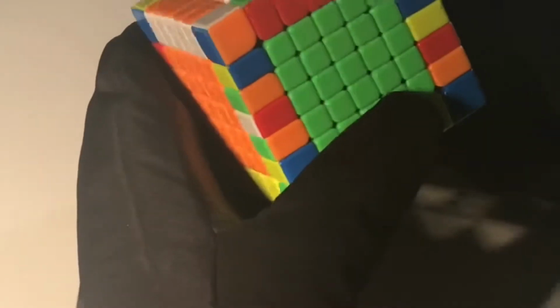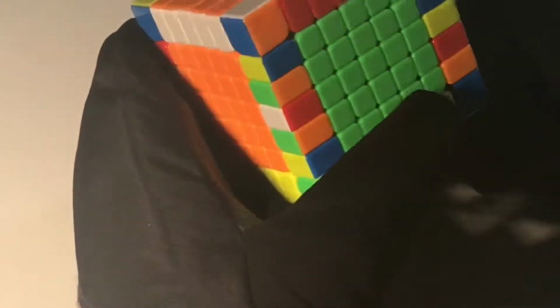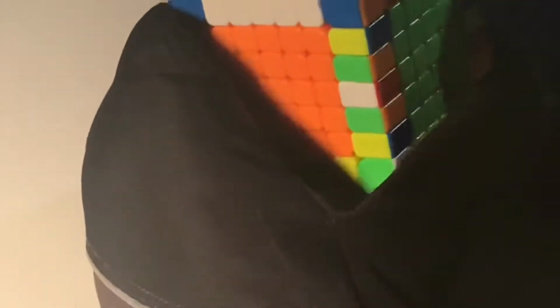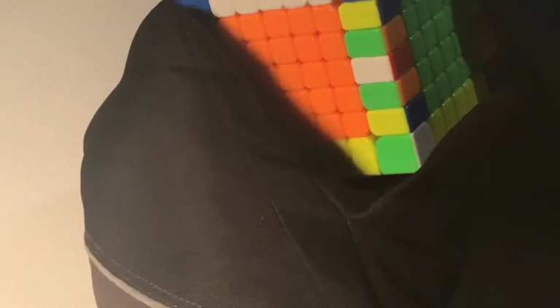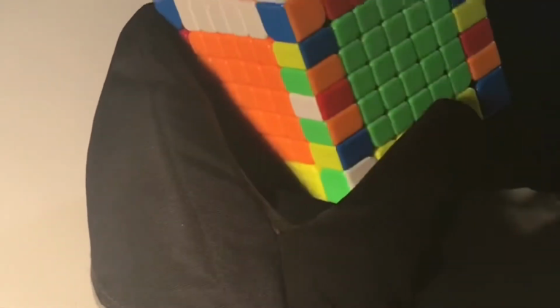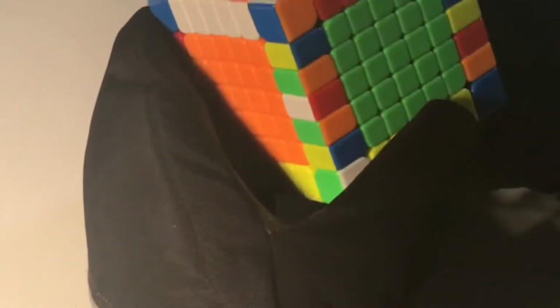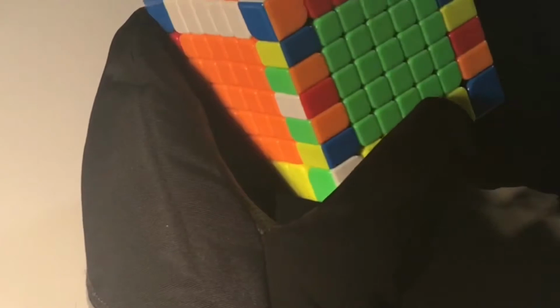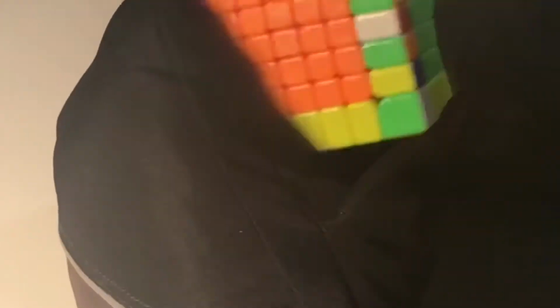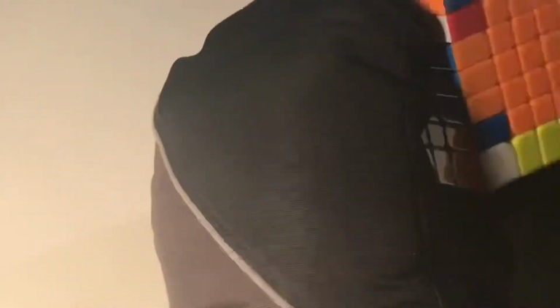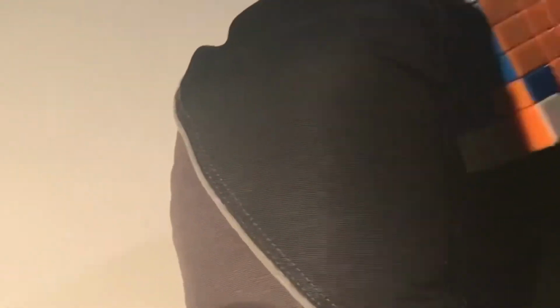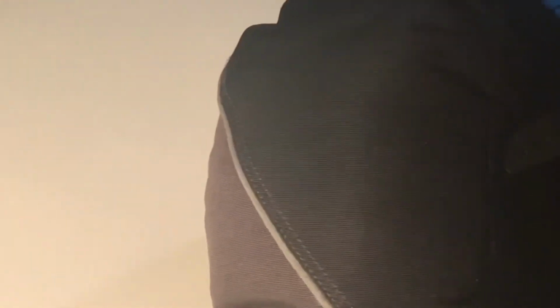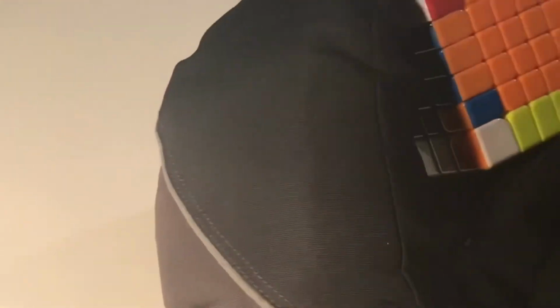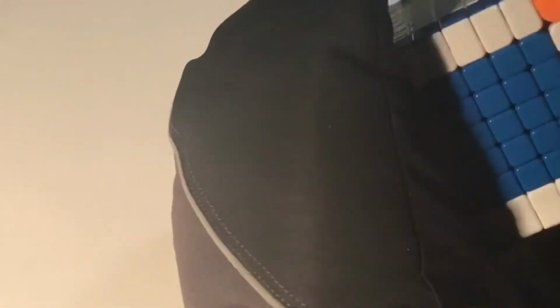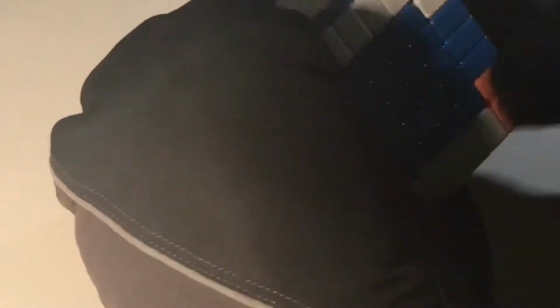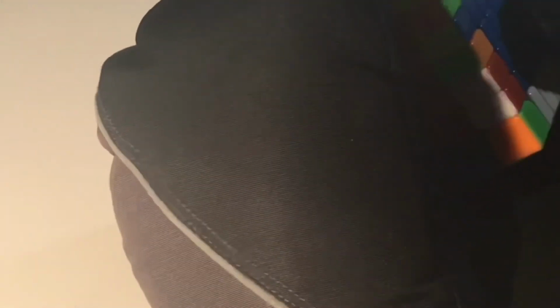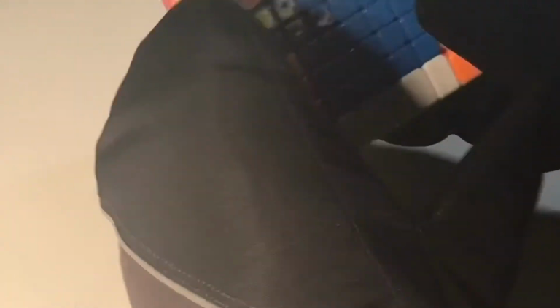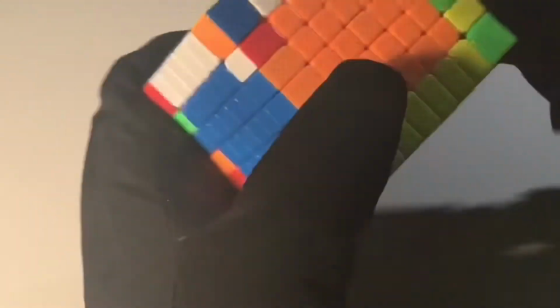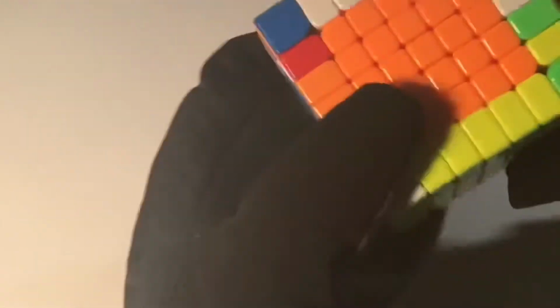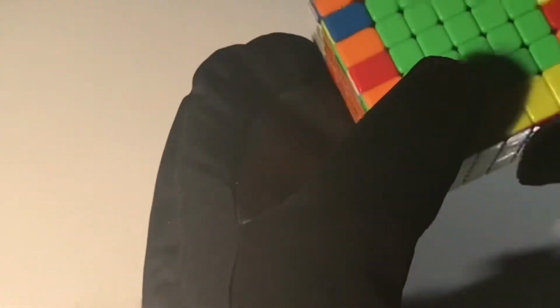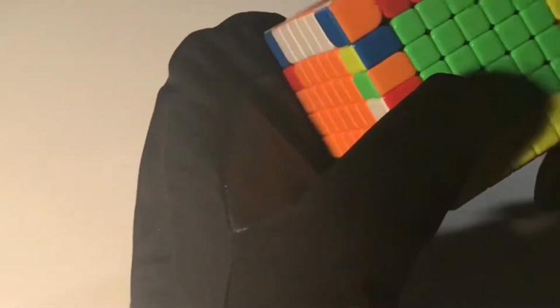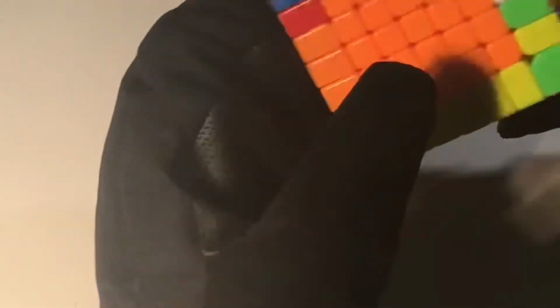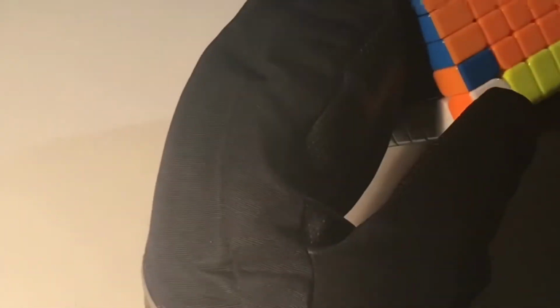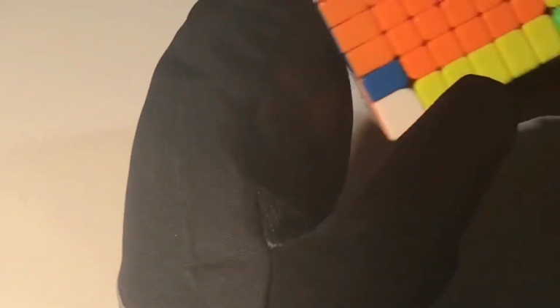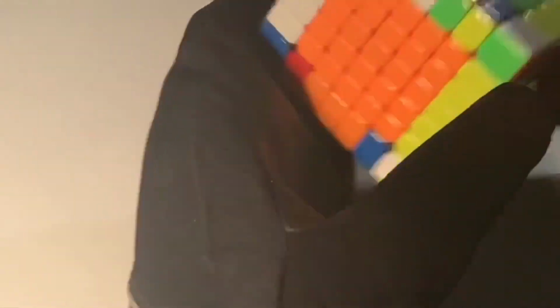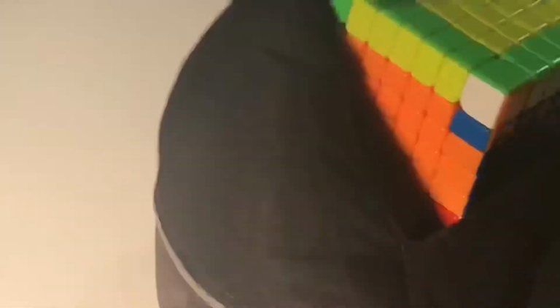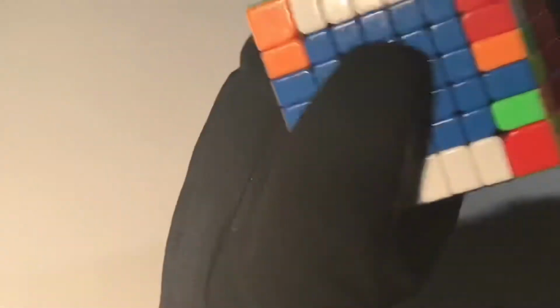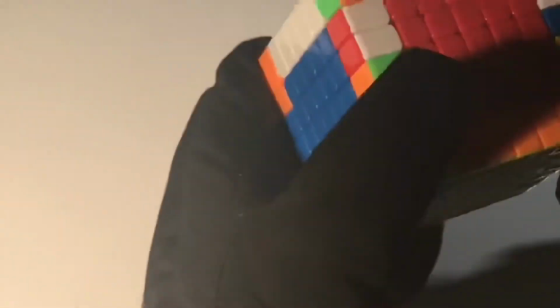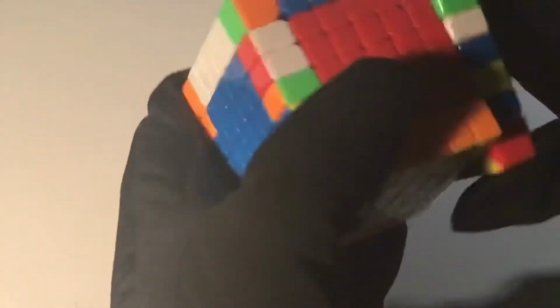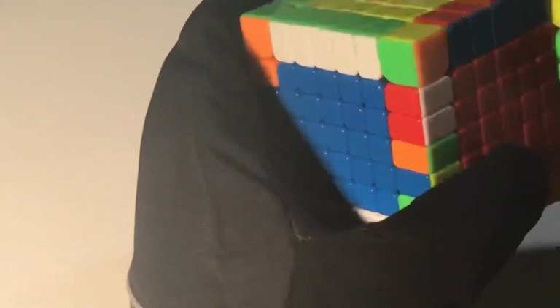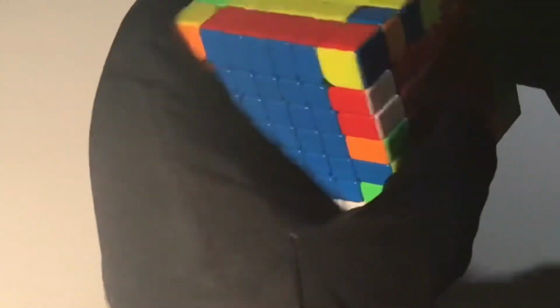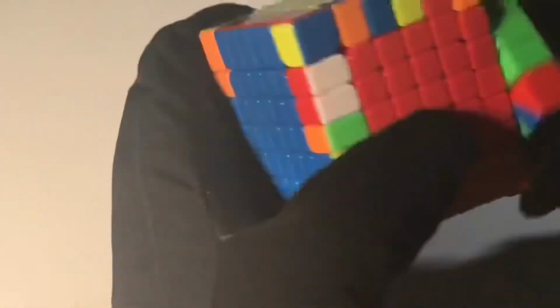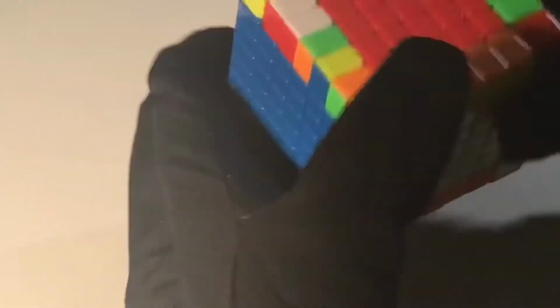I'm now on to last four edges and I'm very happy about this because the first eight edges were super hard — for some reason they were just harder than the centers. Anyway, let's keep going.